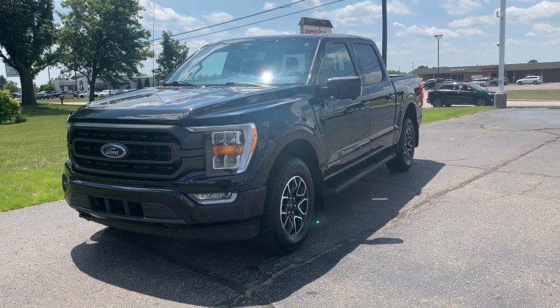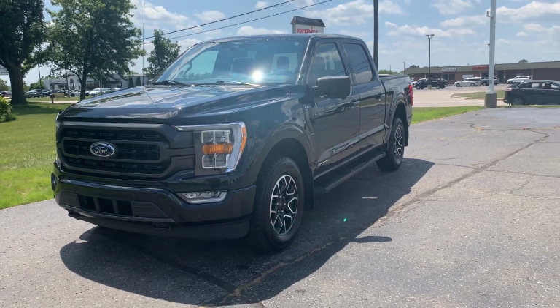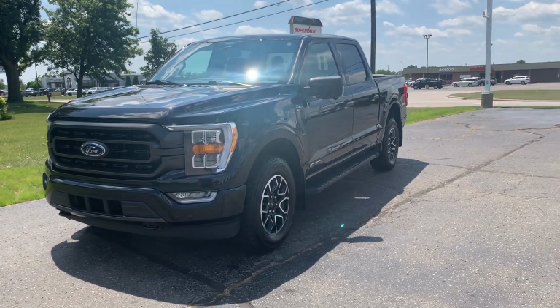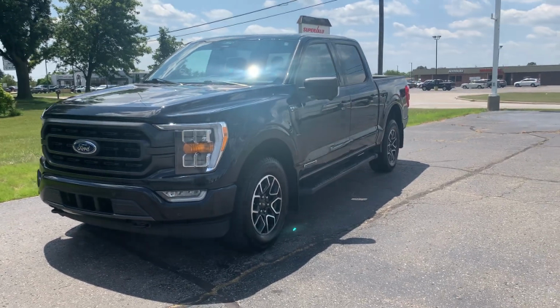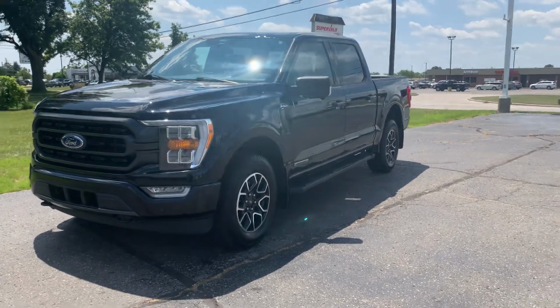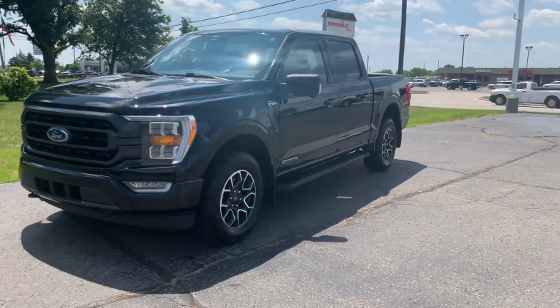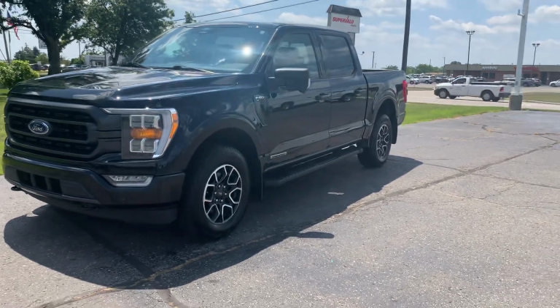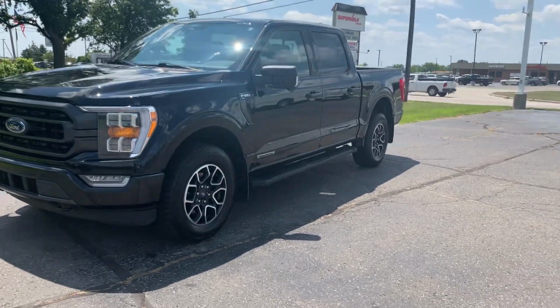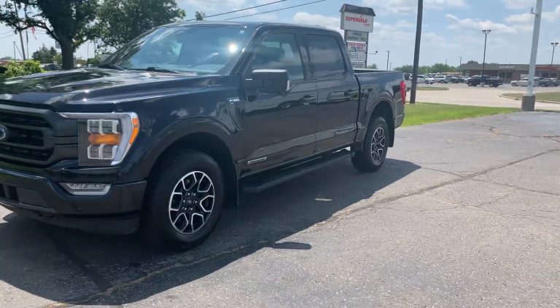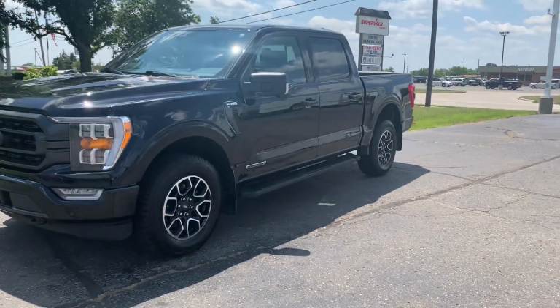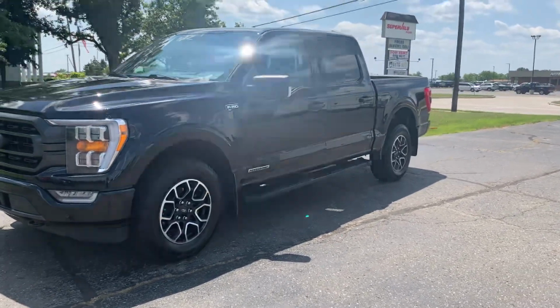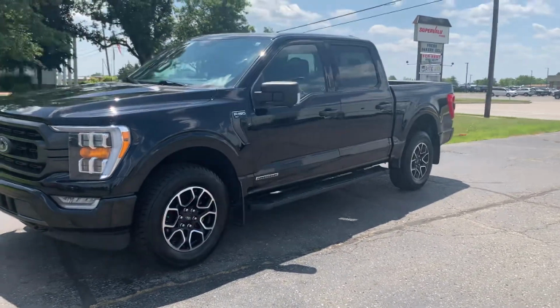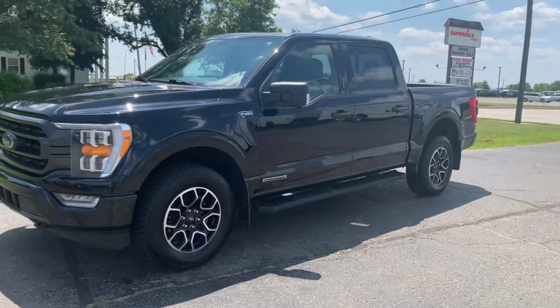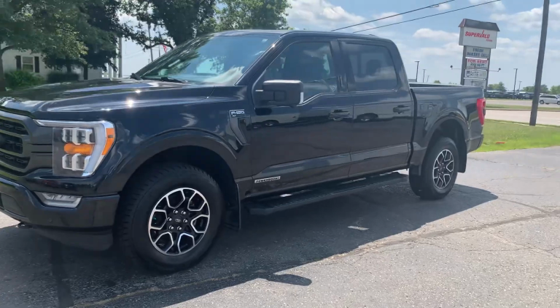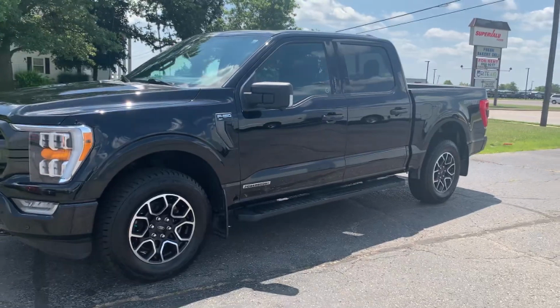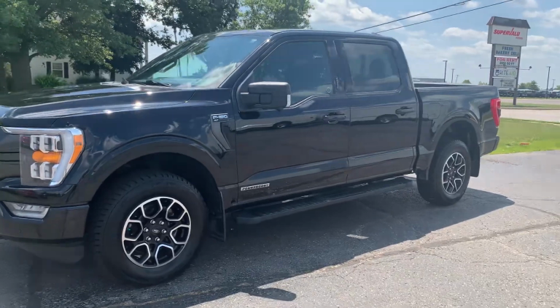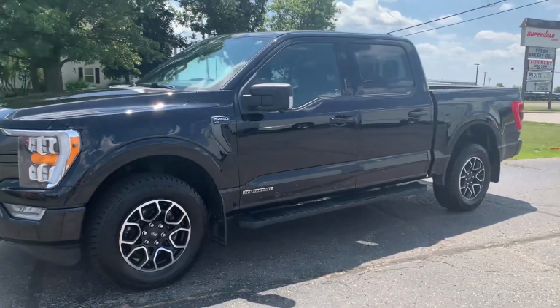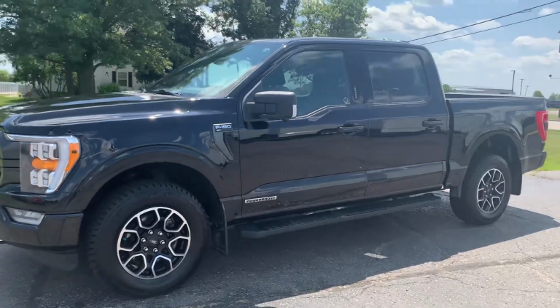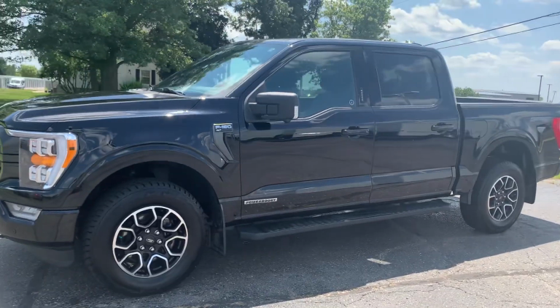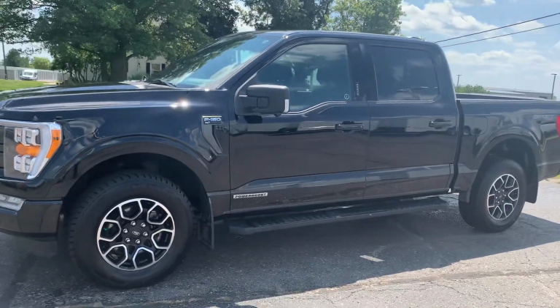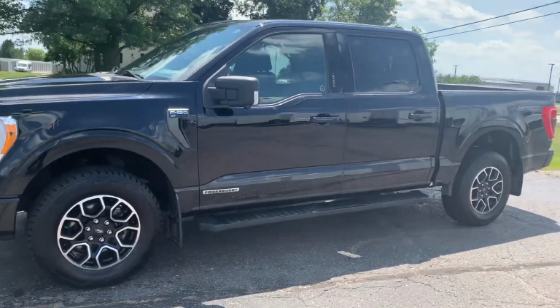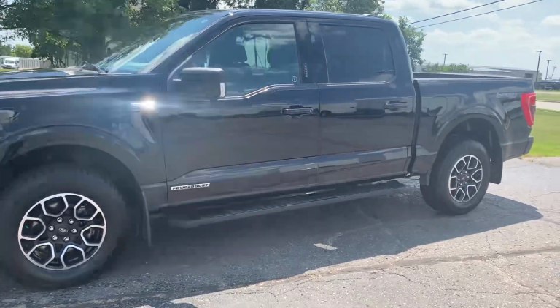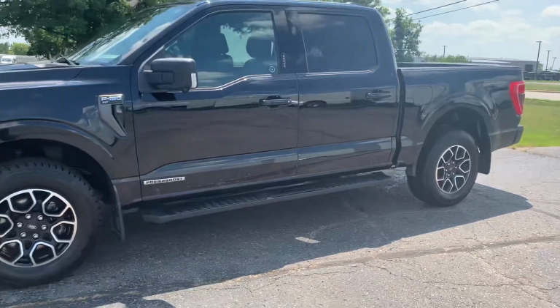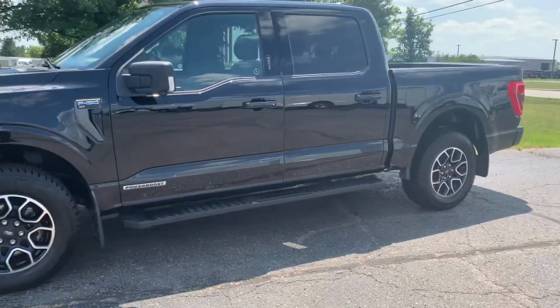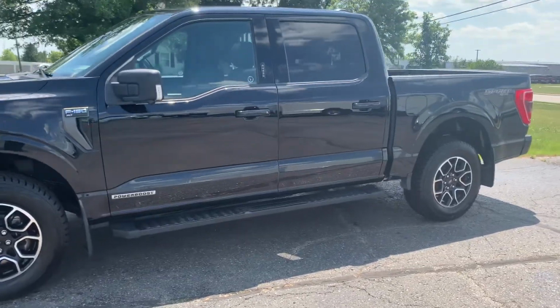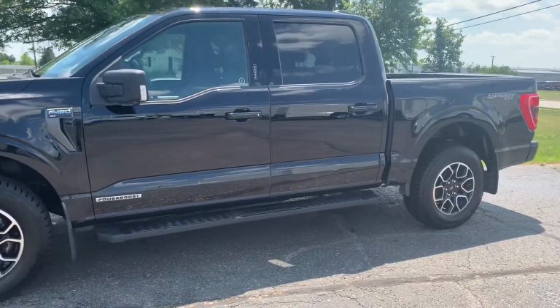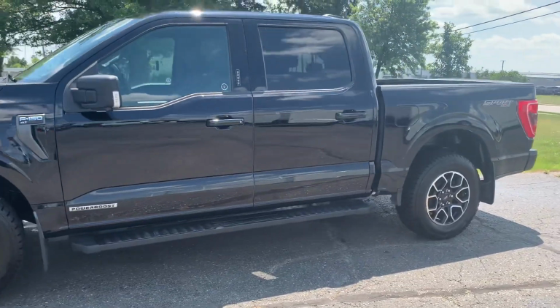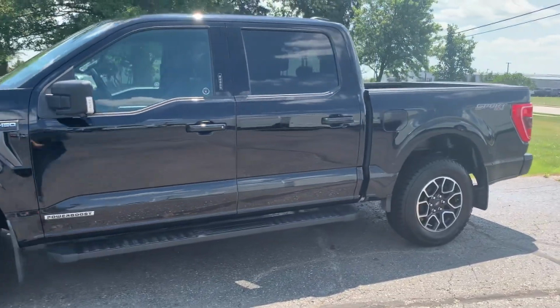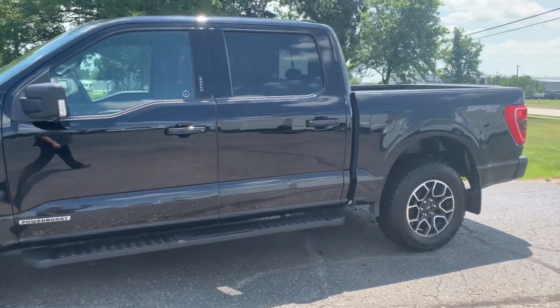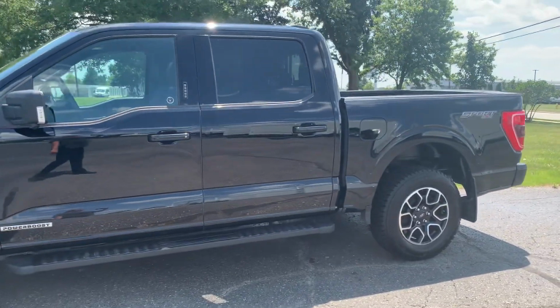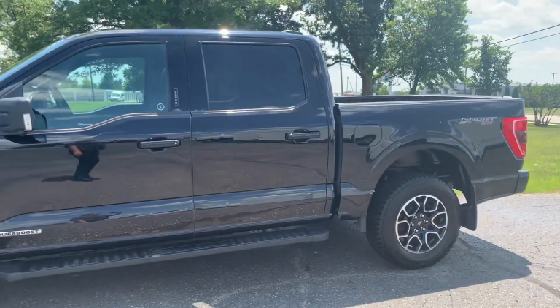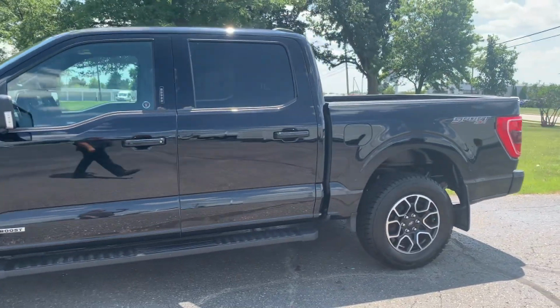Angel here with Terry Henrichs Chrysler, going to take you on a quick walk around of this 2021 Ford F-150 XLT.